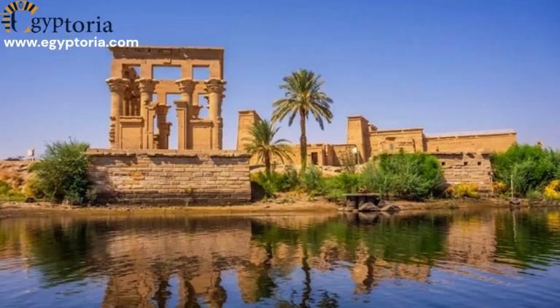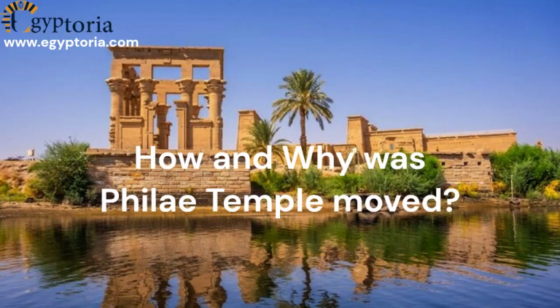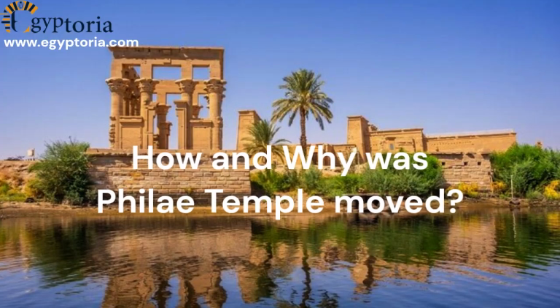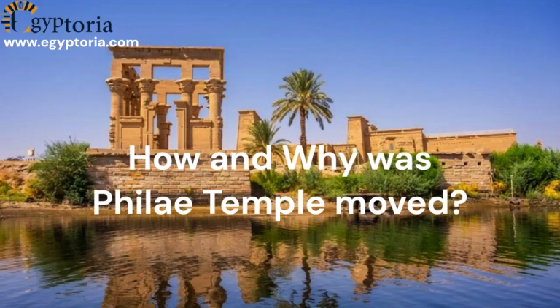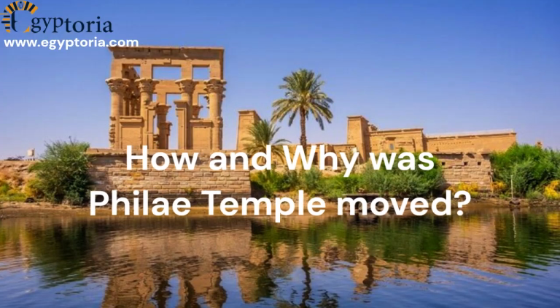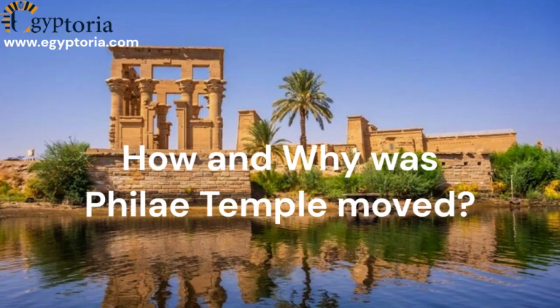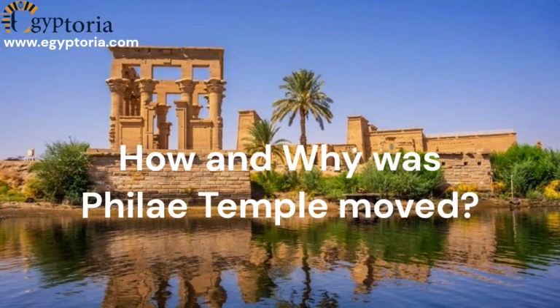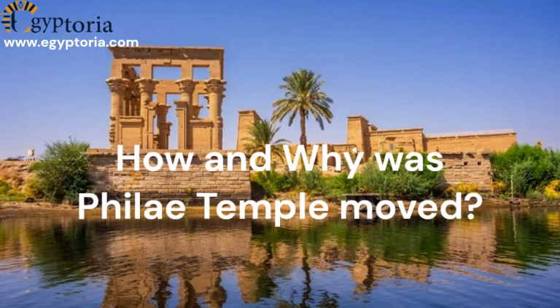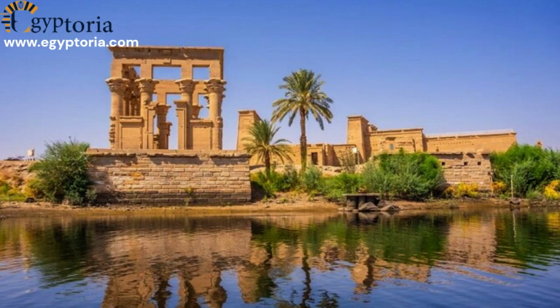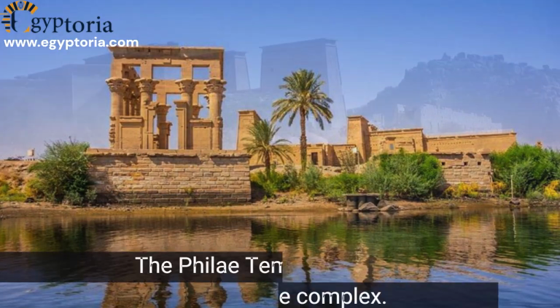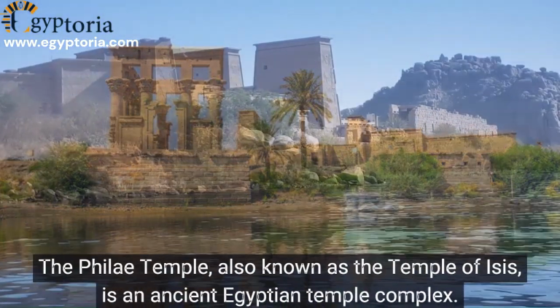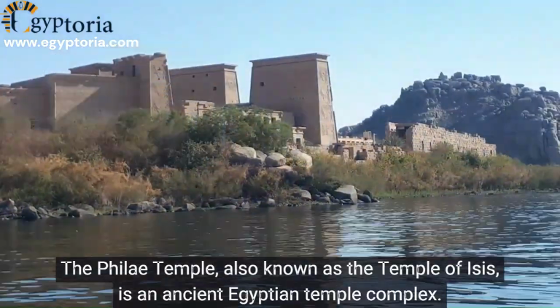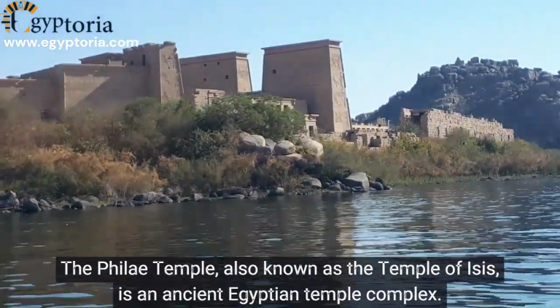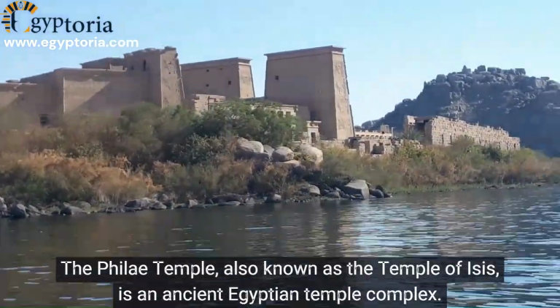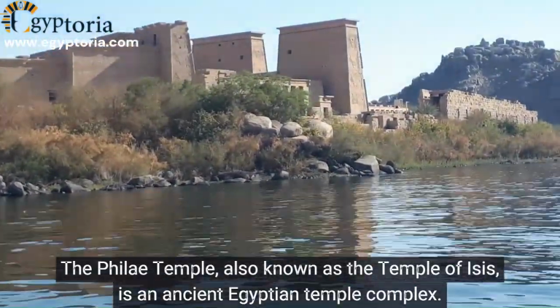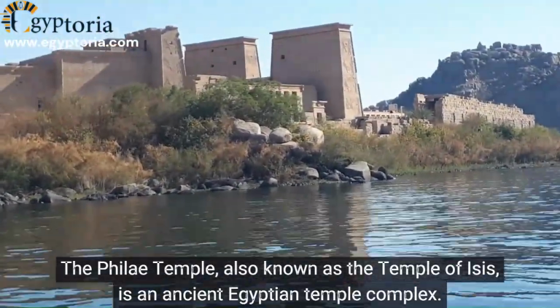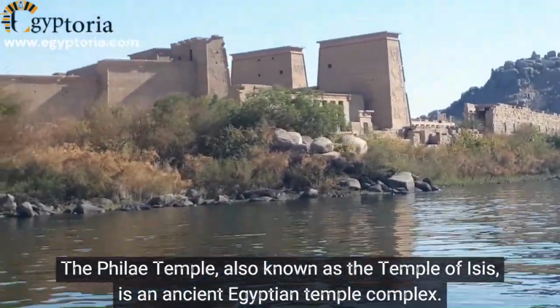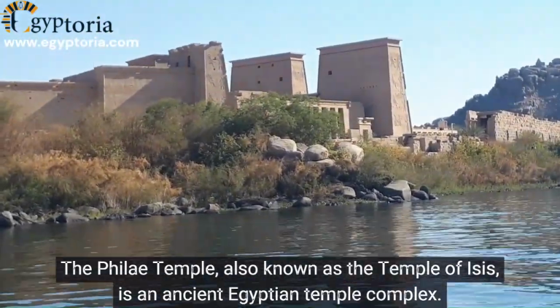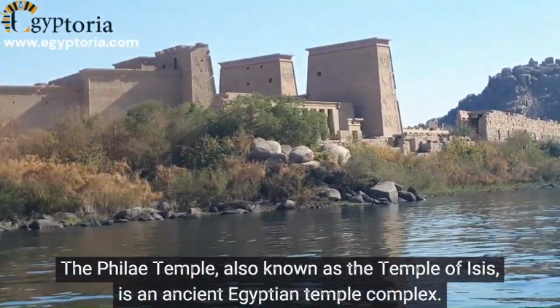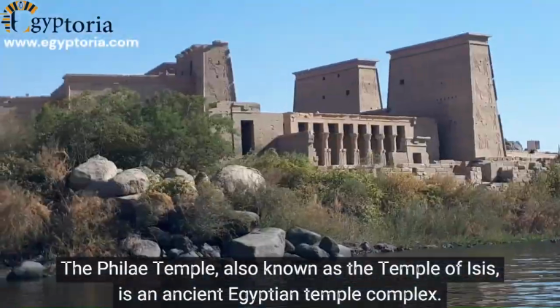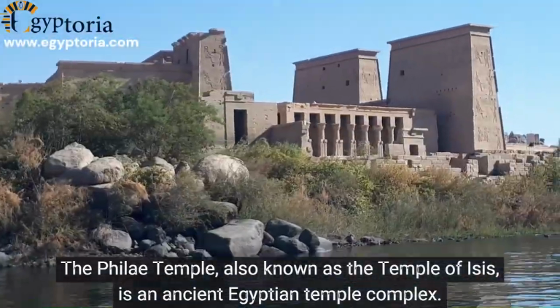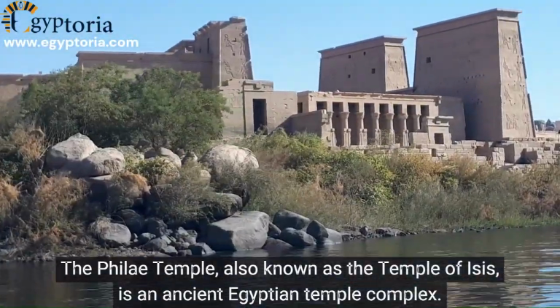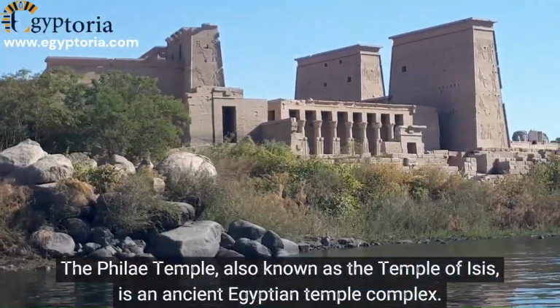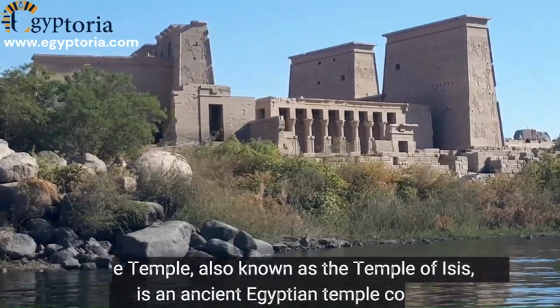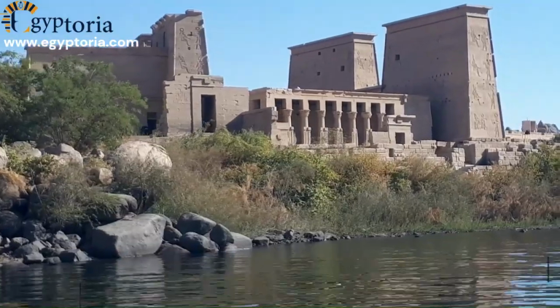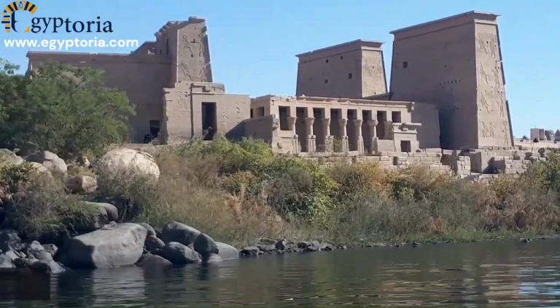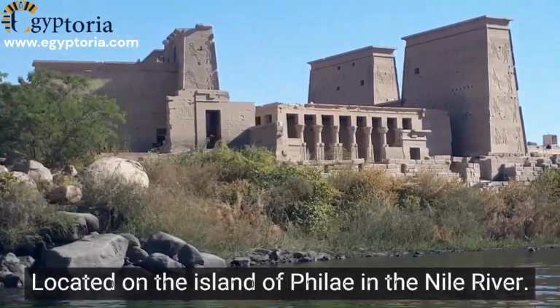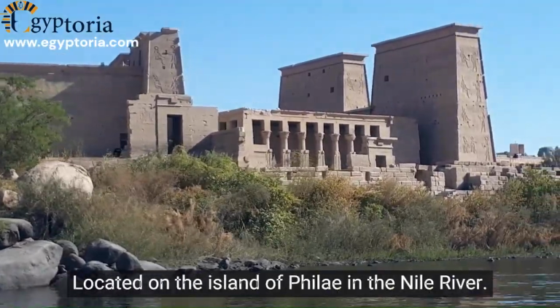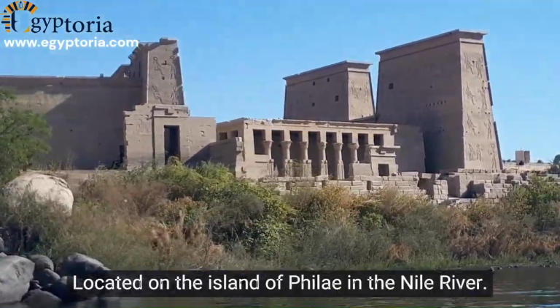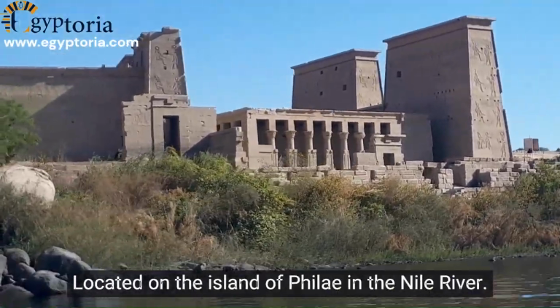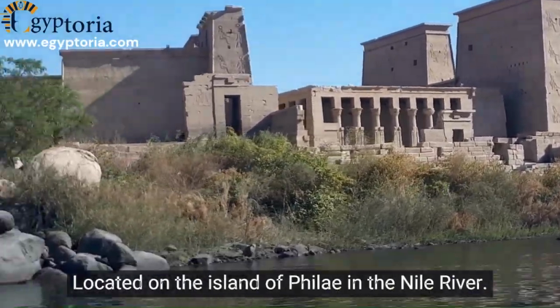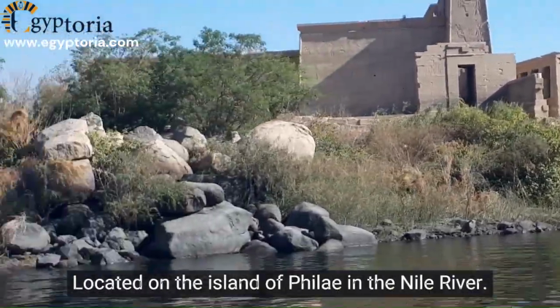How and why was the Philae Temple moved? The Philae Temple, also known as the Temple of Isis, is an ancient Egyptian temple complex located on the island of Philae in the Nile River.